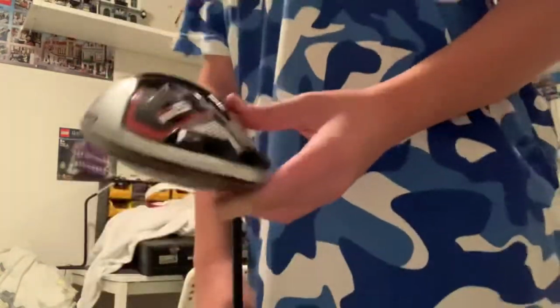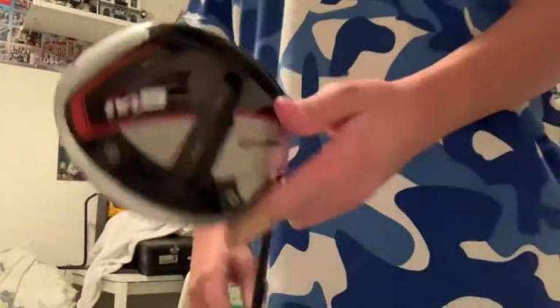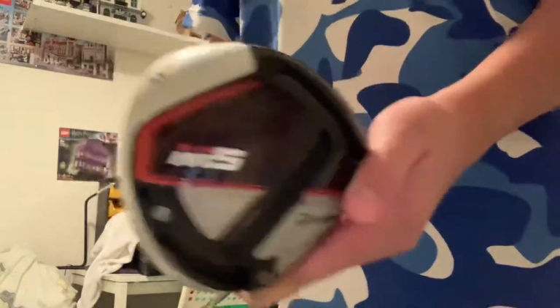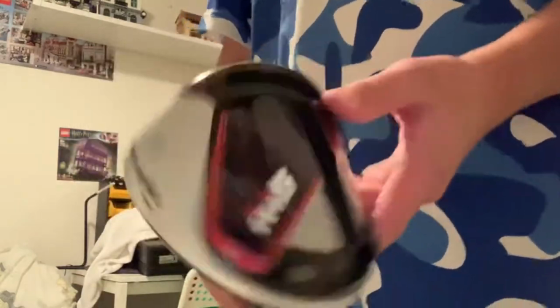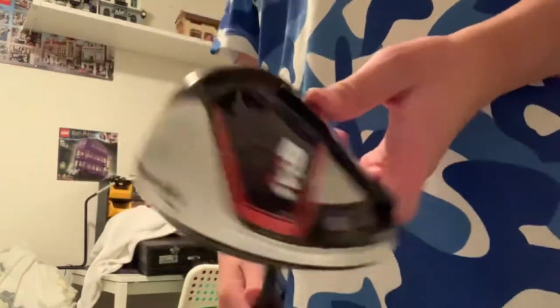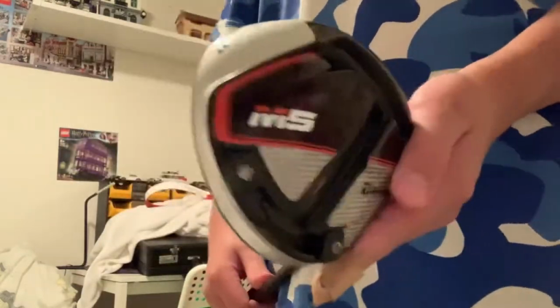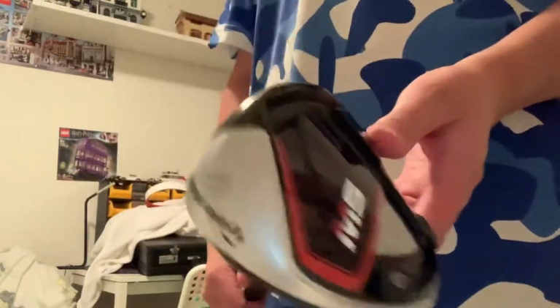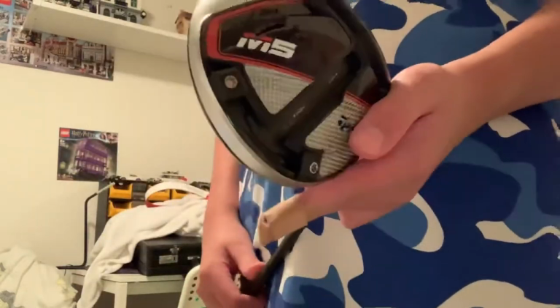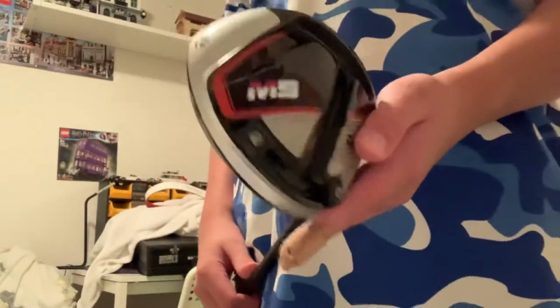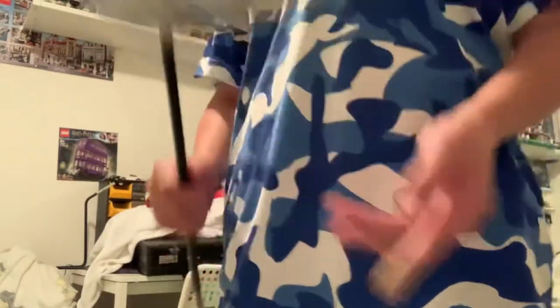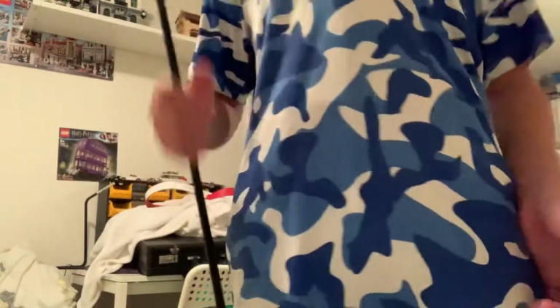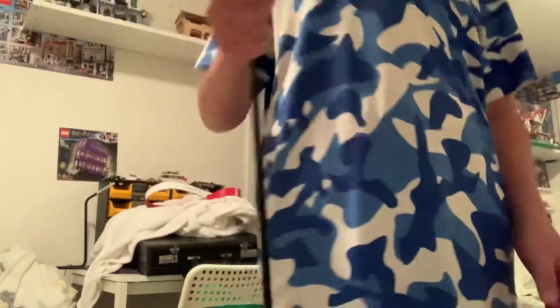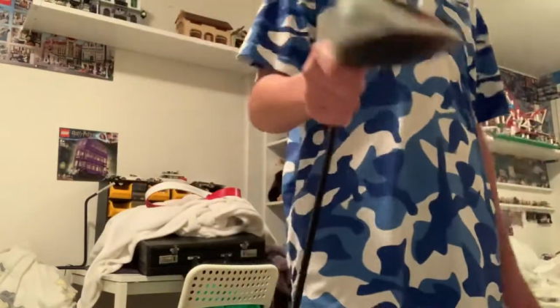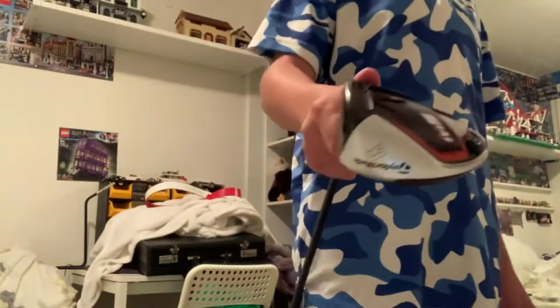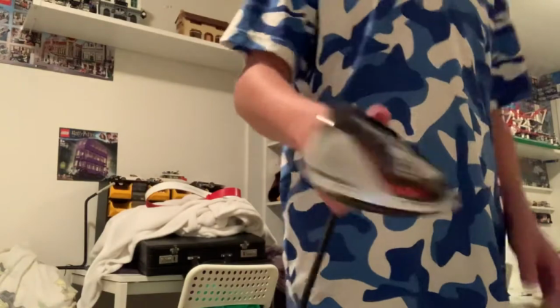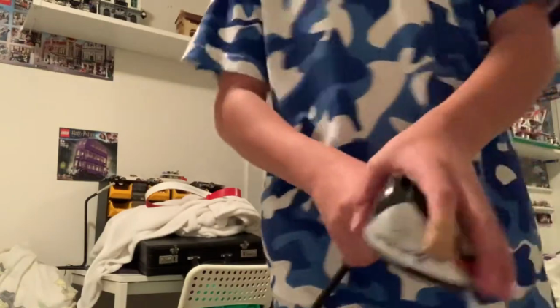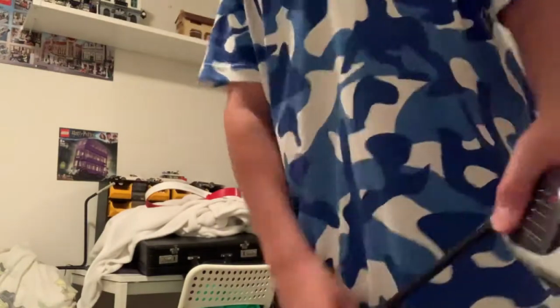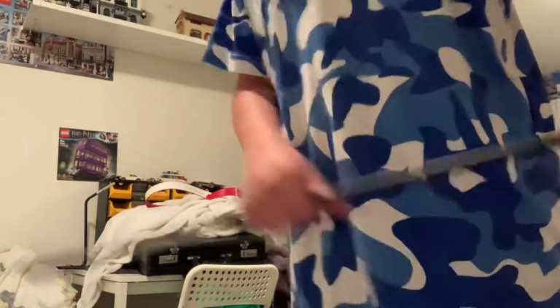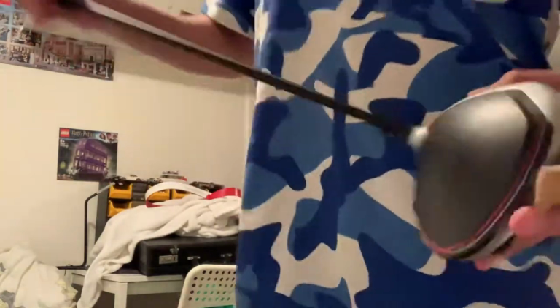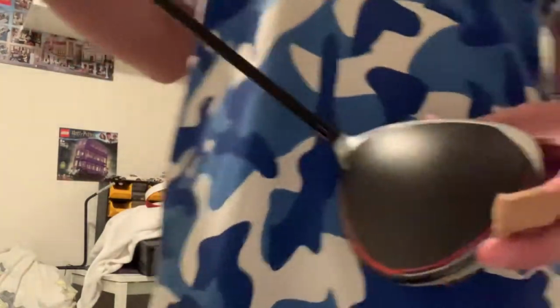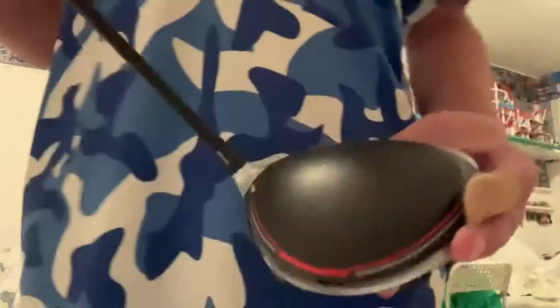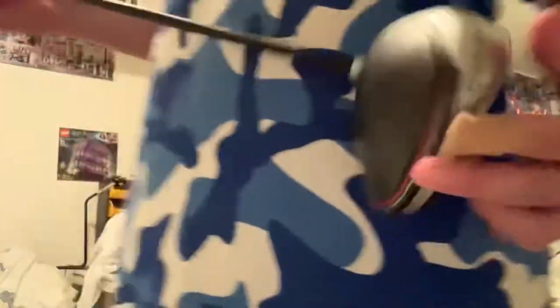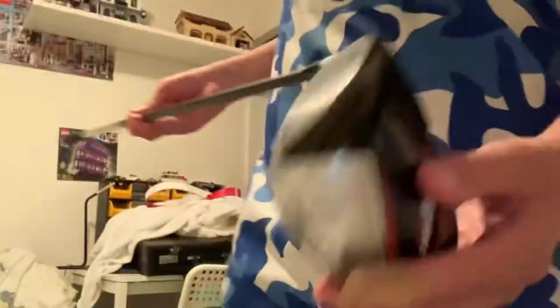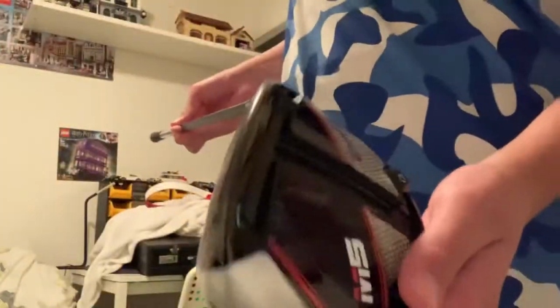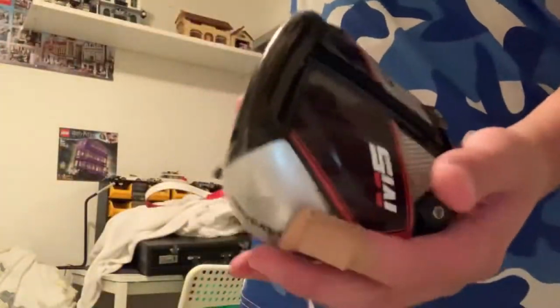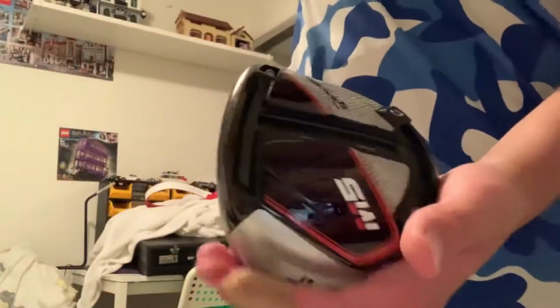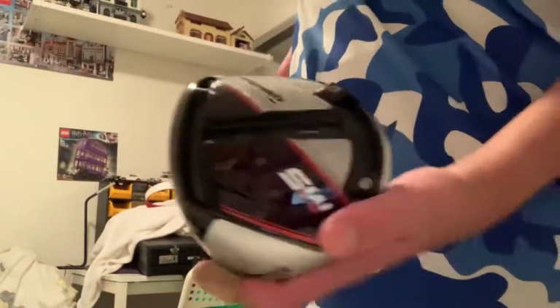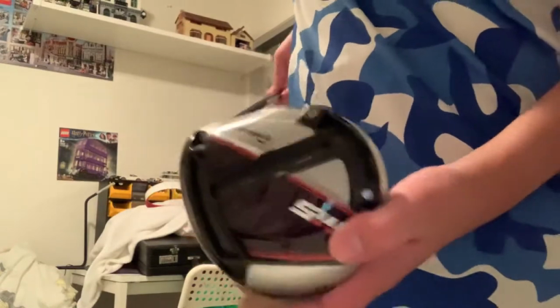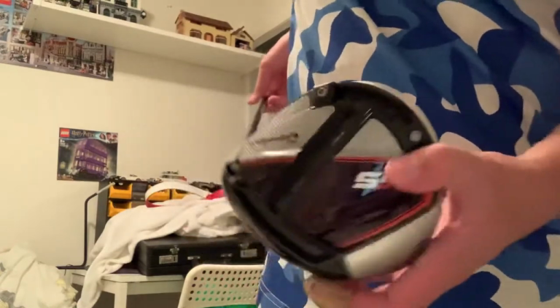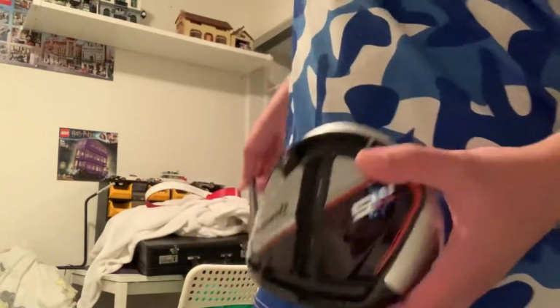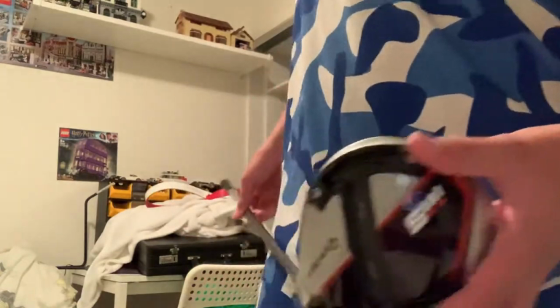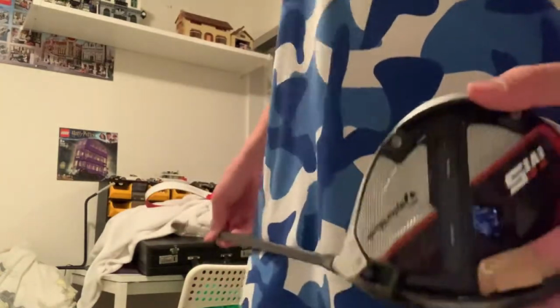So there's the M1, the M2, the M3, and the M4, and now the M5. There's also the M6, which I don't have. The M5 is the adjustable one in the series, as you can see.